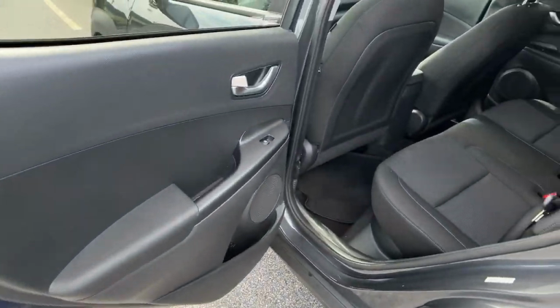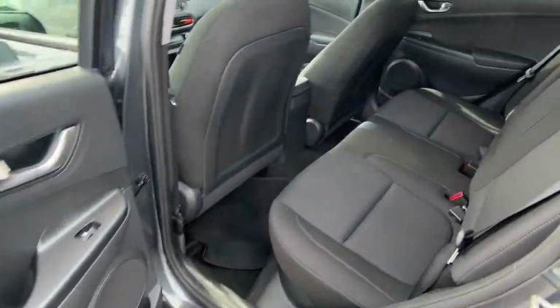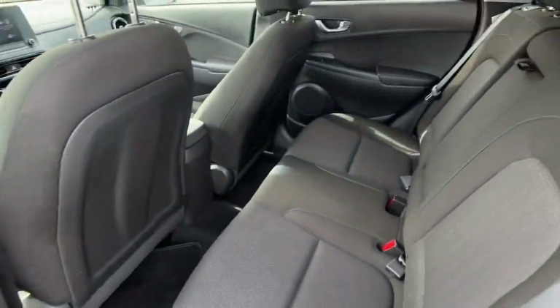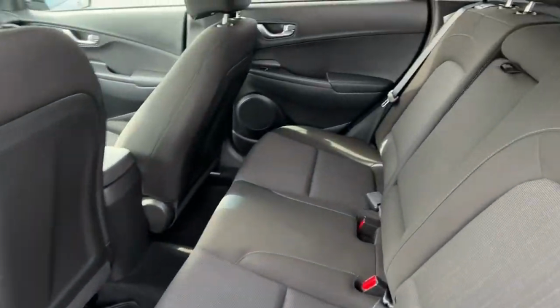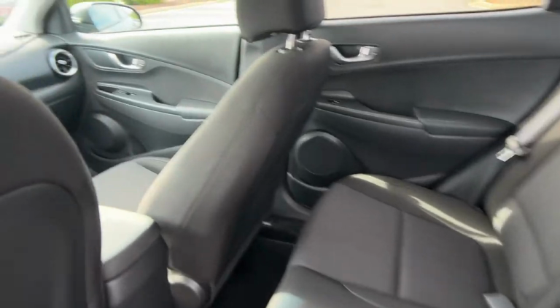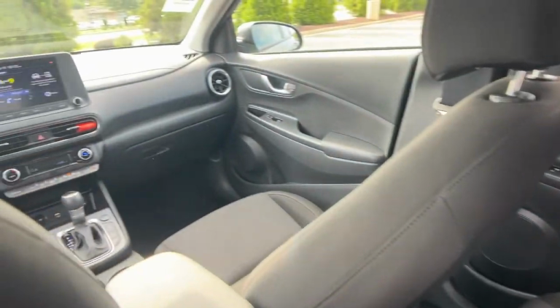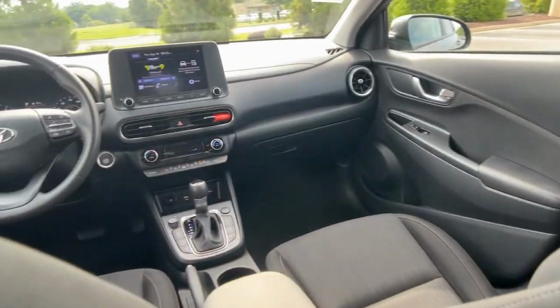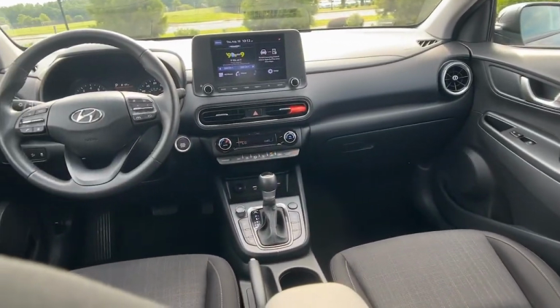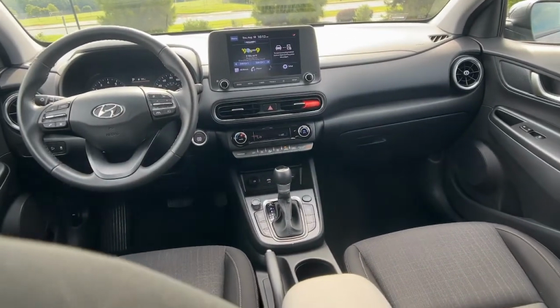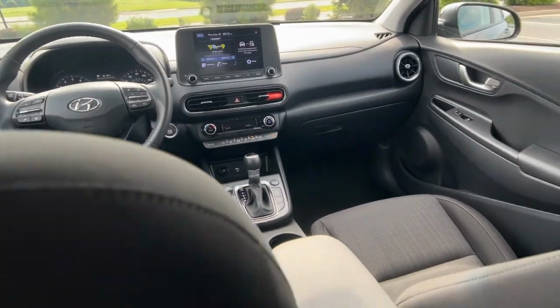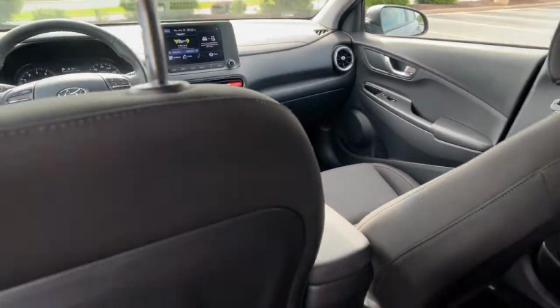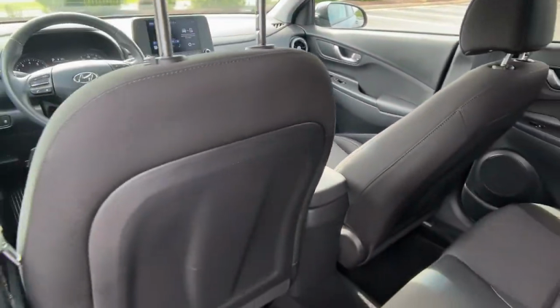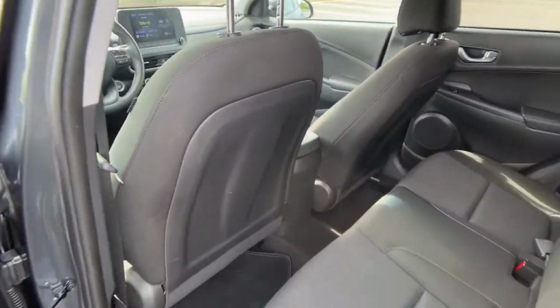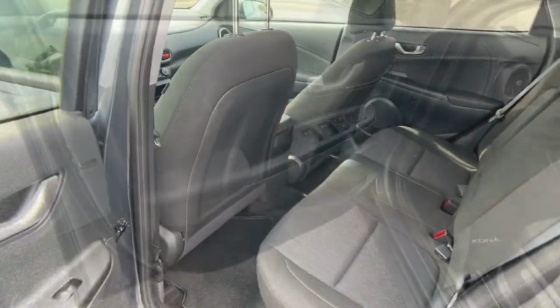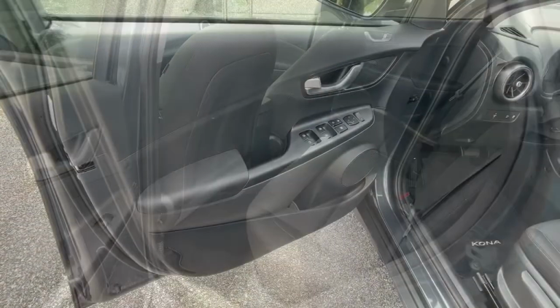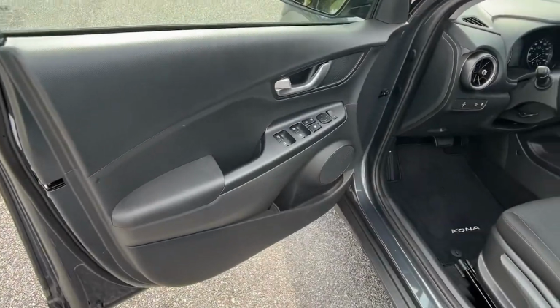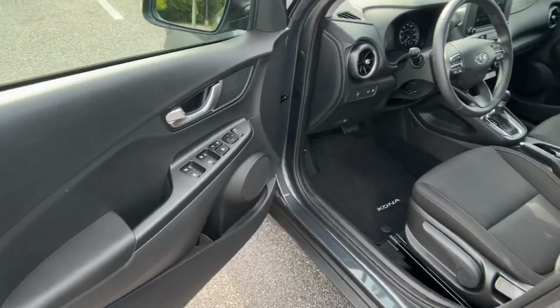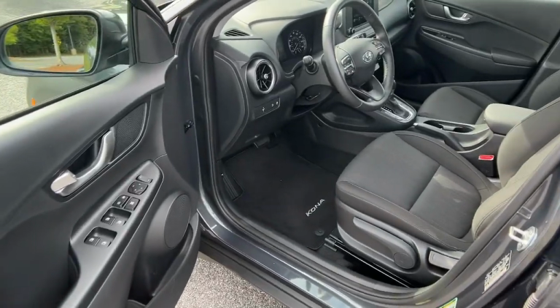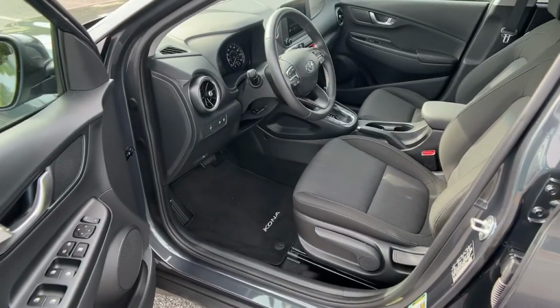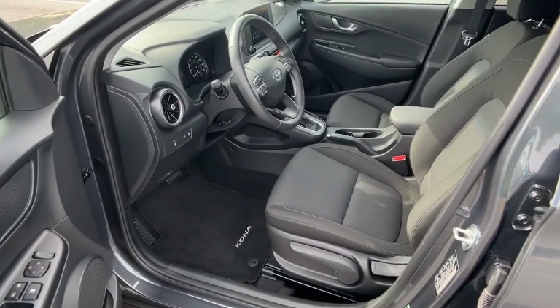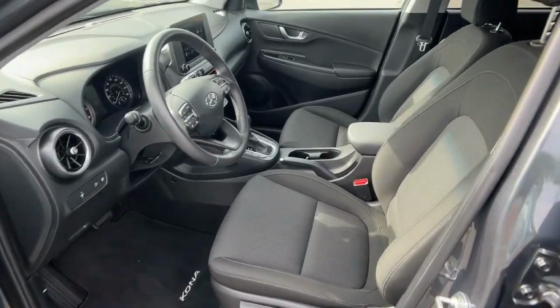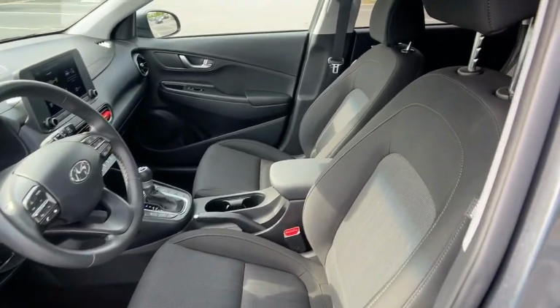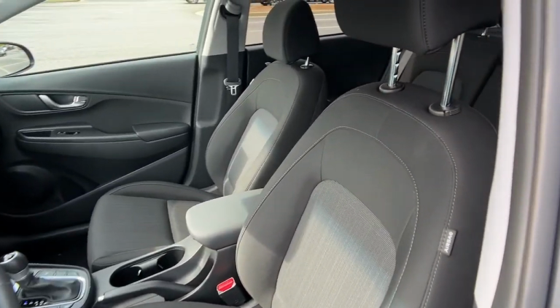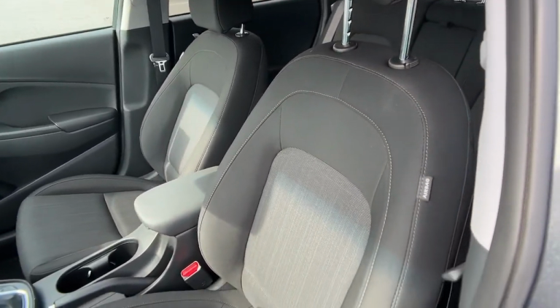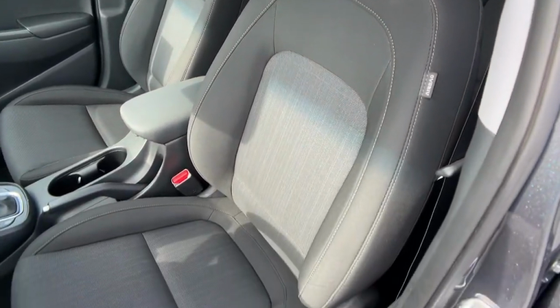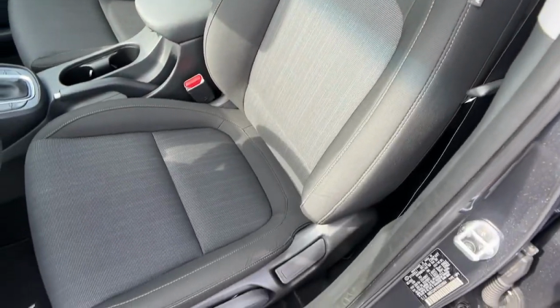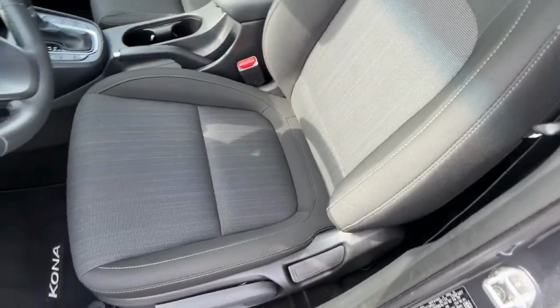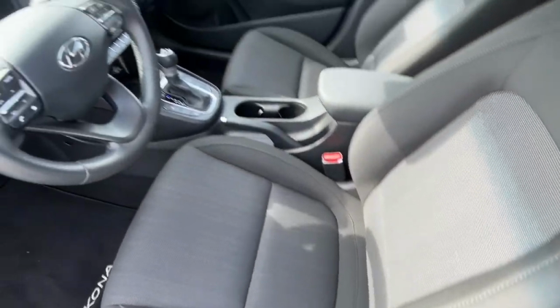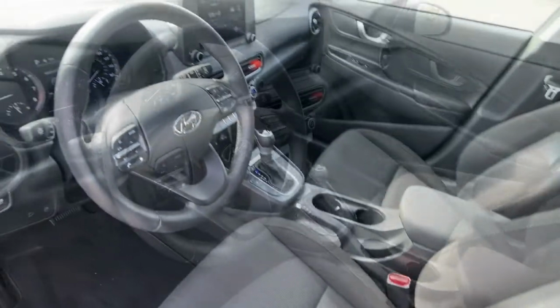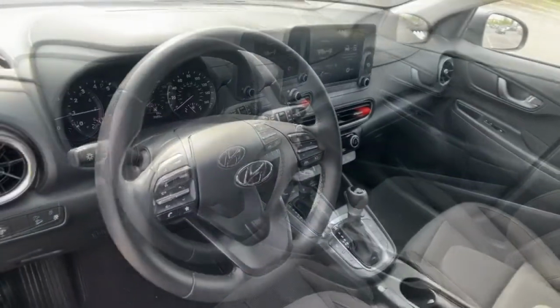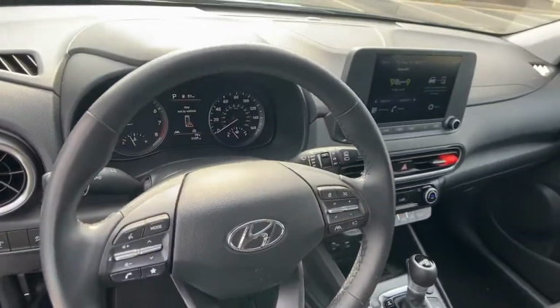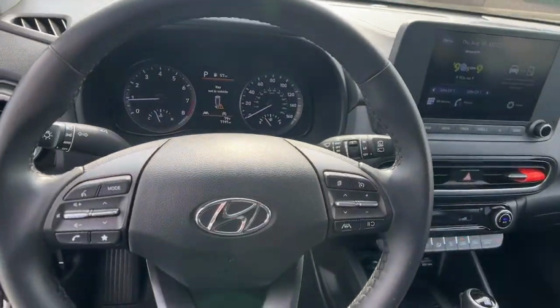Keyless entry, sunroof/moonroof, electronic stability control, heated front seats, aluminum wheels, intermittent wipers, tire pressure monitoring system, trip computer, power windows, bucket seats.